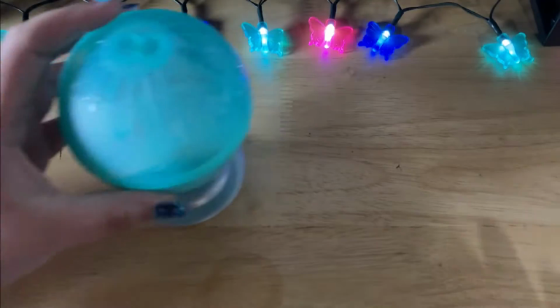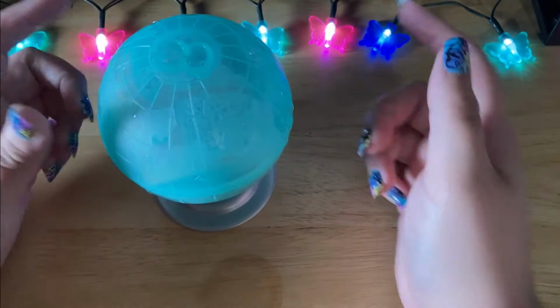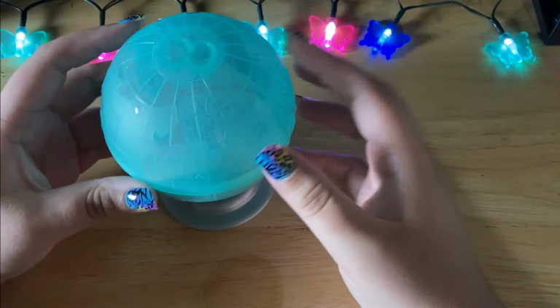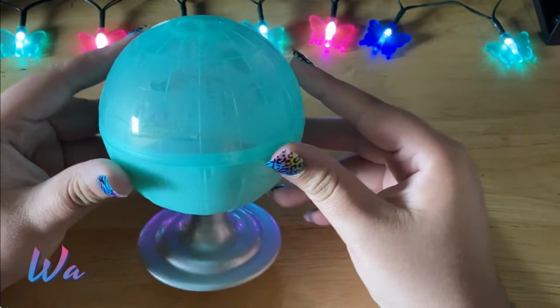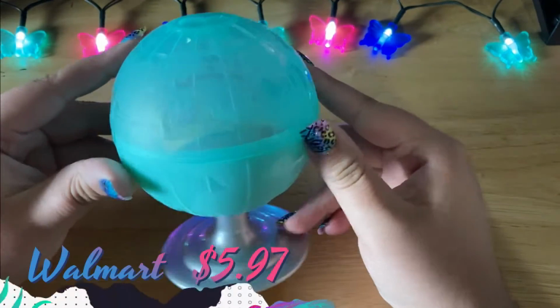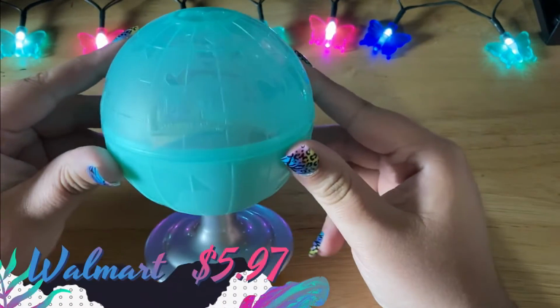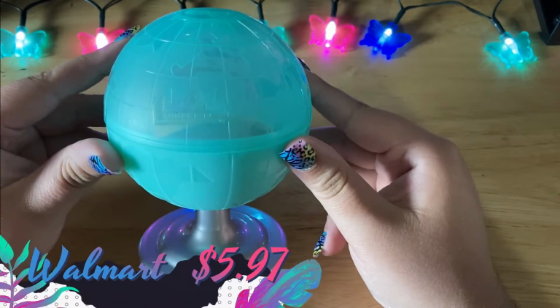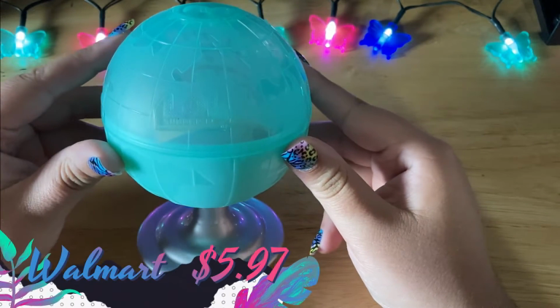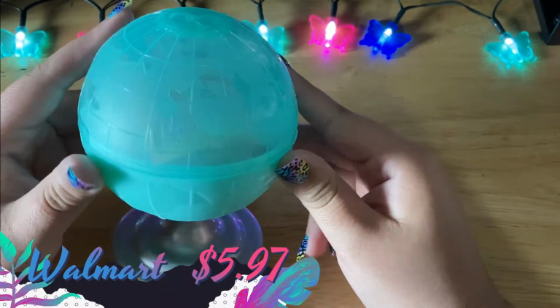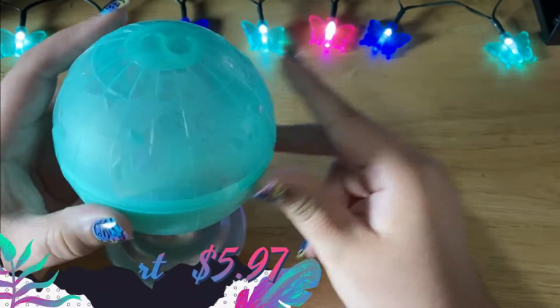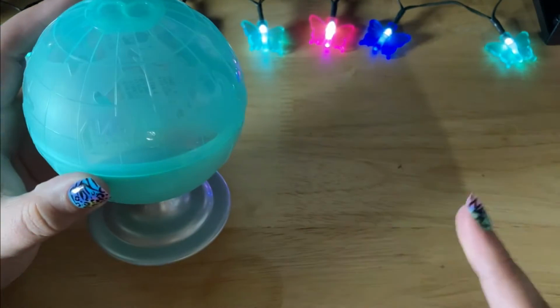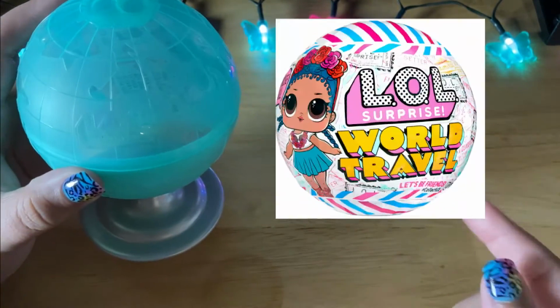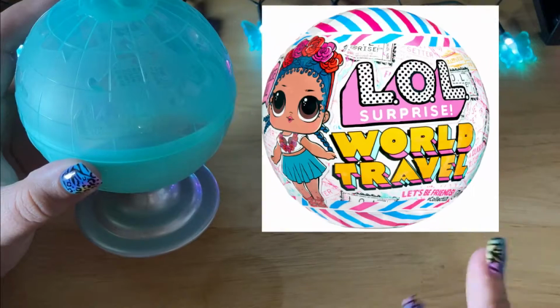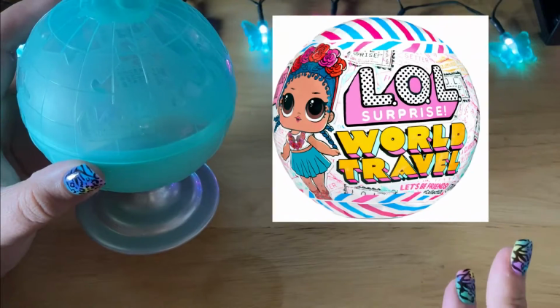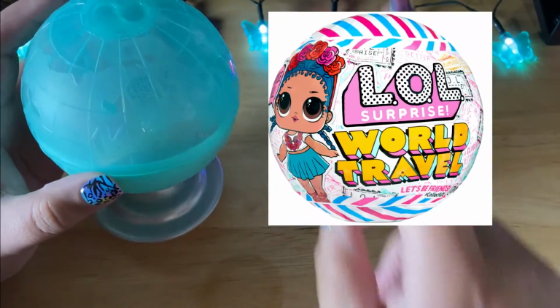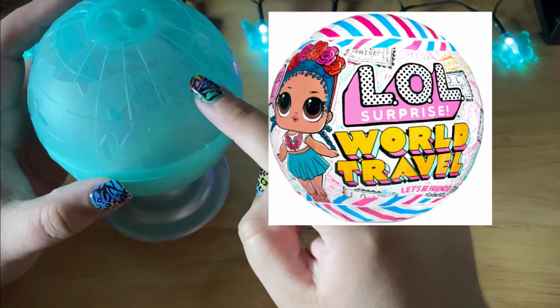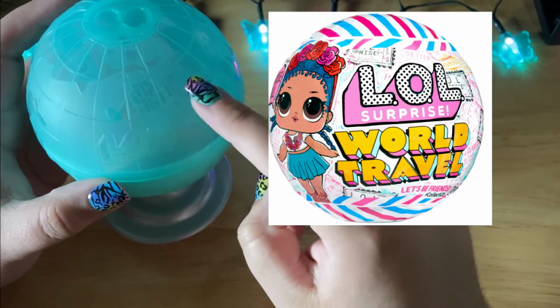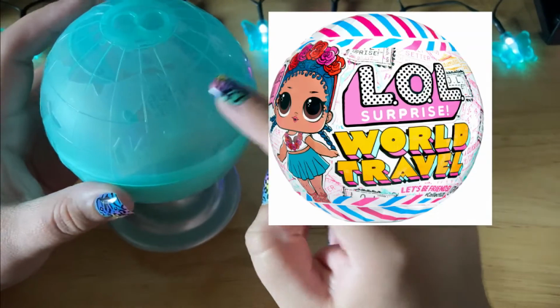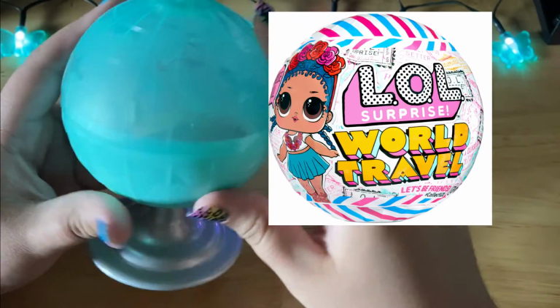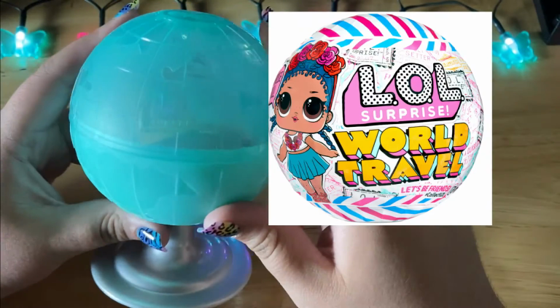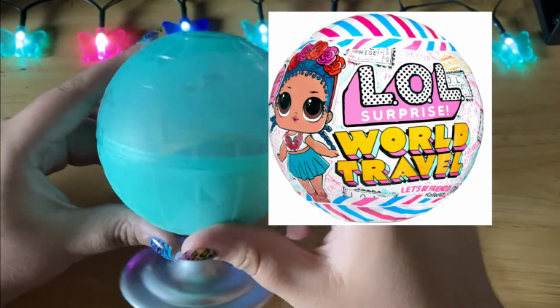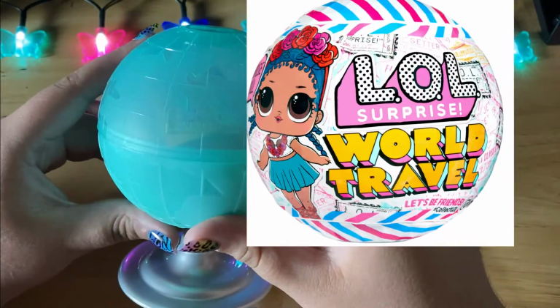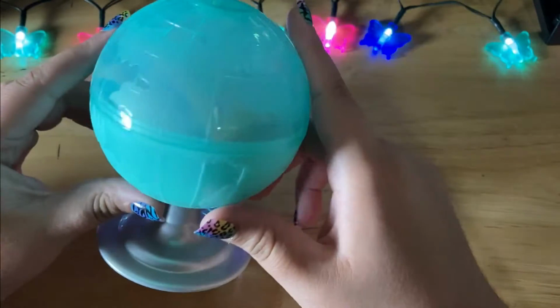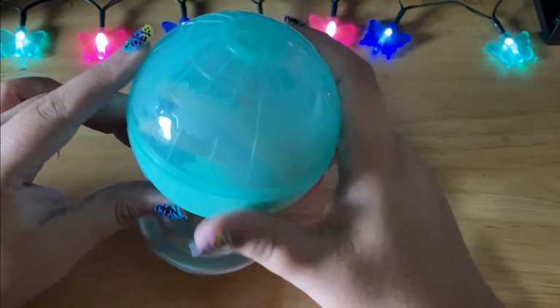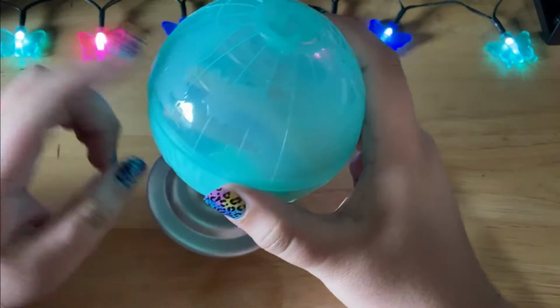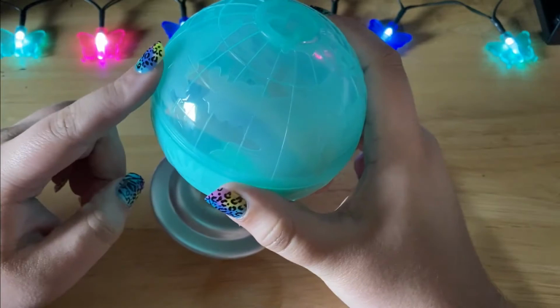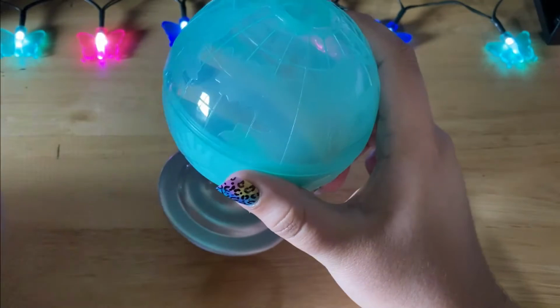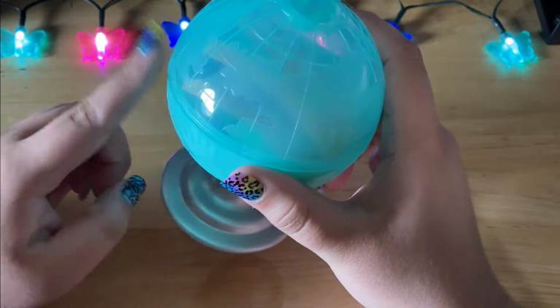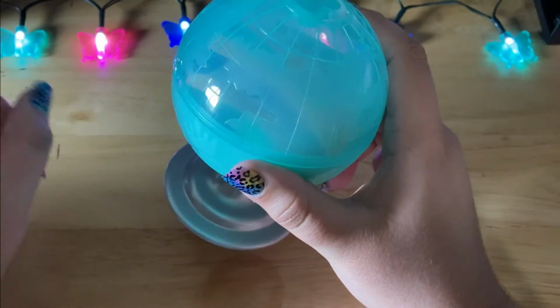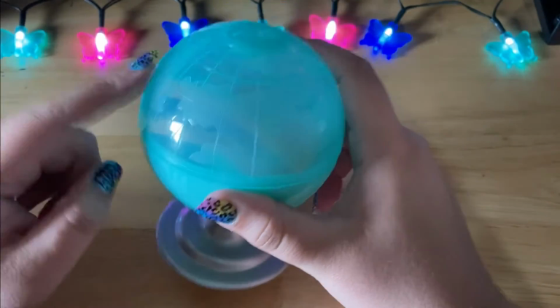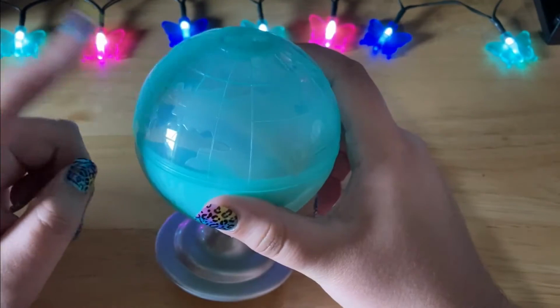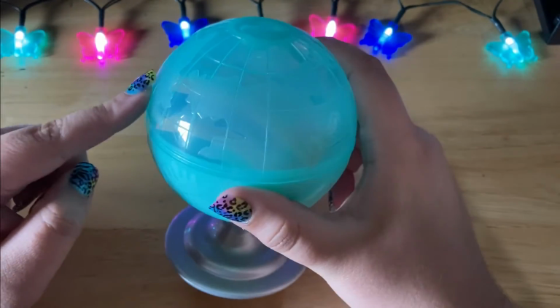Then I have these LOL World Tour series. I'll throw up a picture of what it looks like with the wrapping, but I wanted to see who came in these so I picked one up, opened it up, and now I have a few. Definitely stay tuned for a video on these as well.